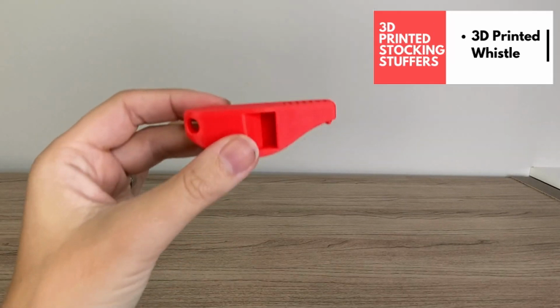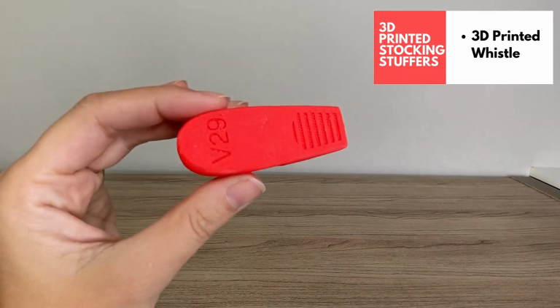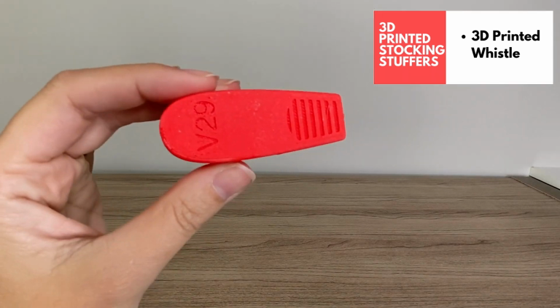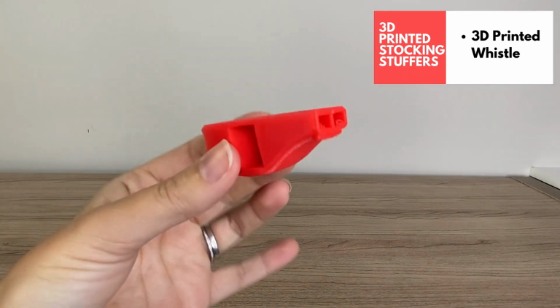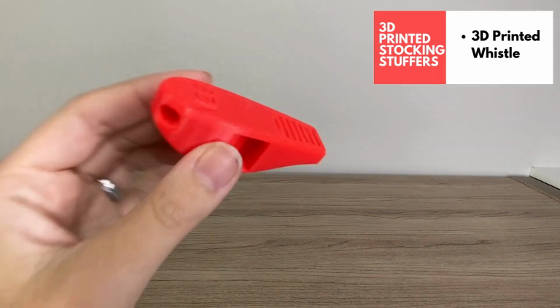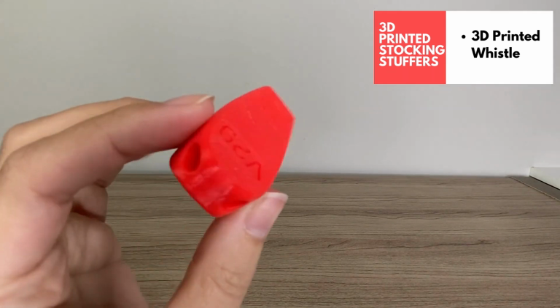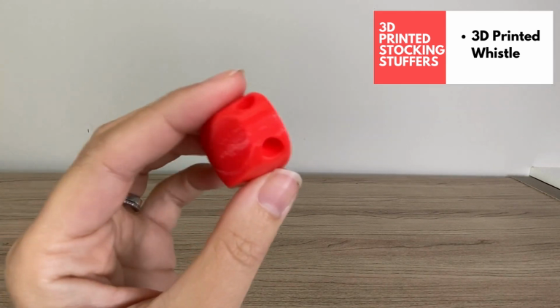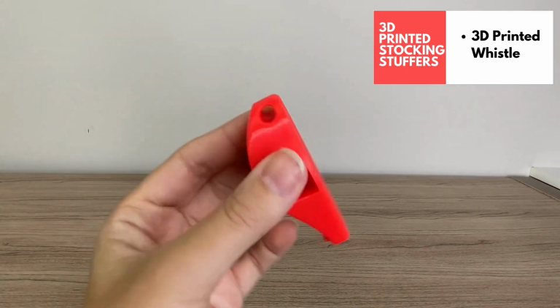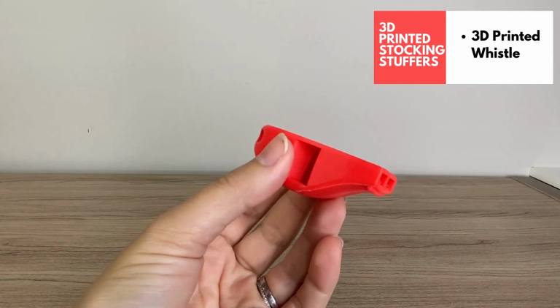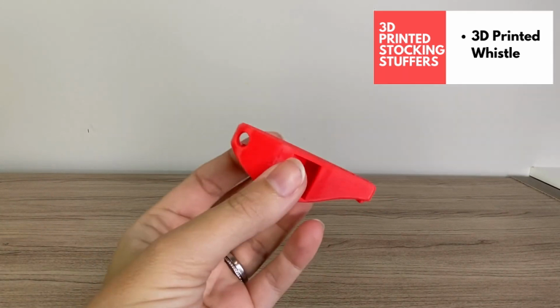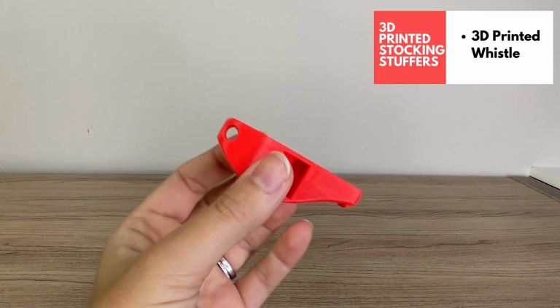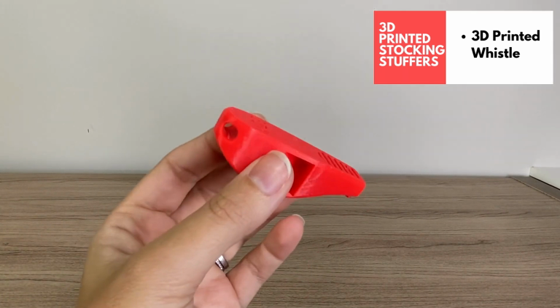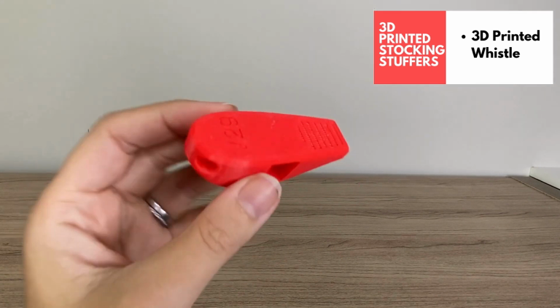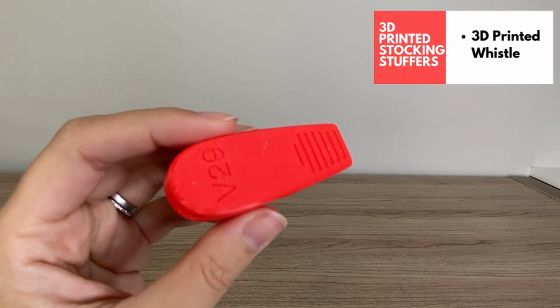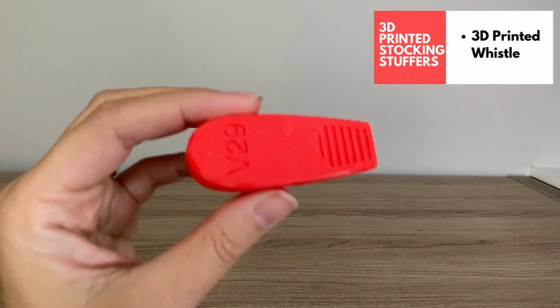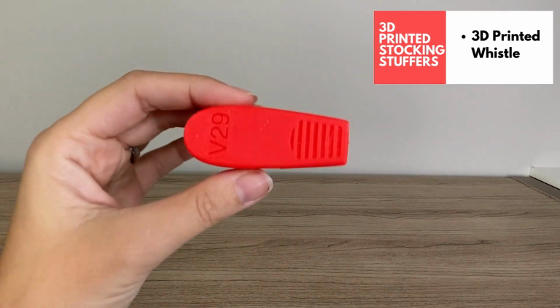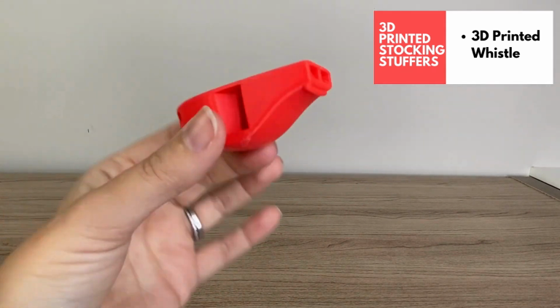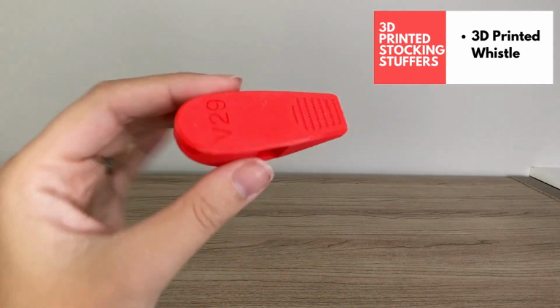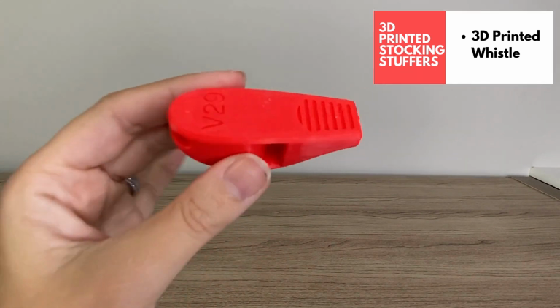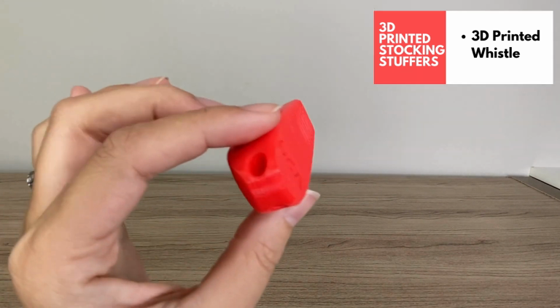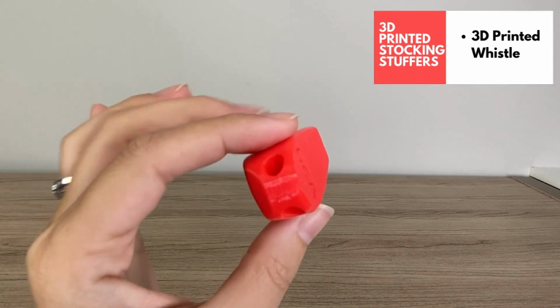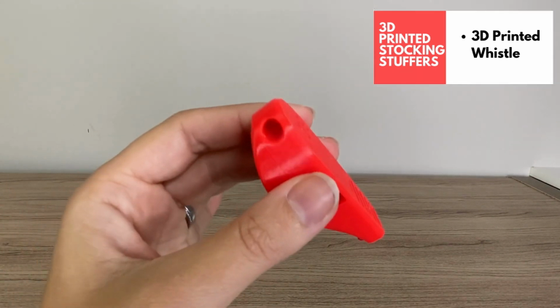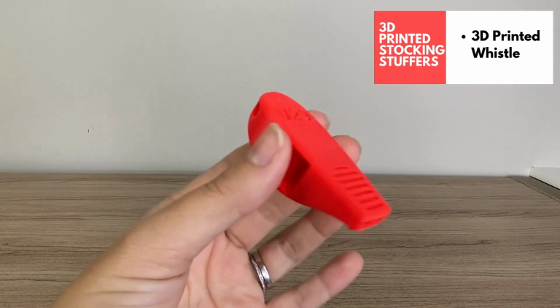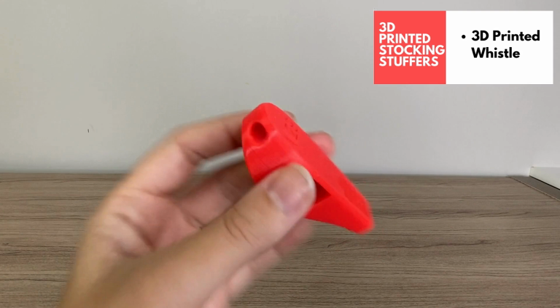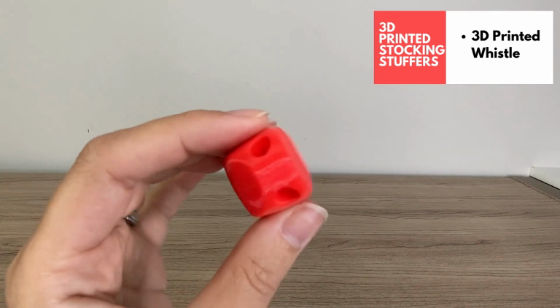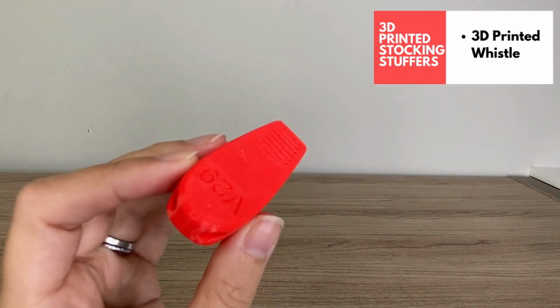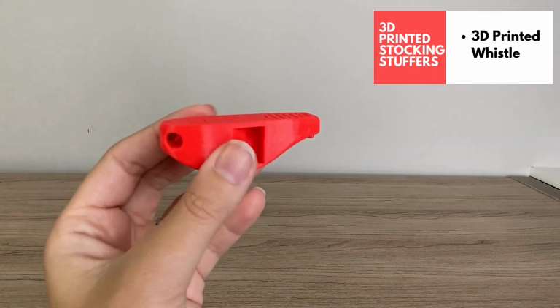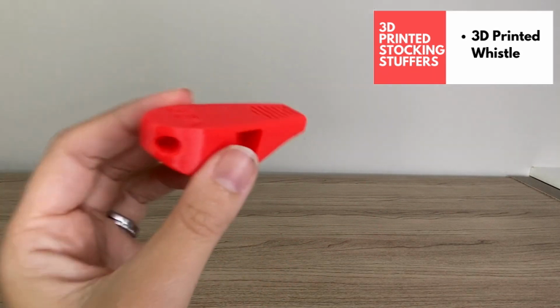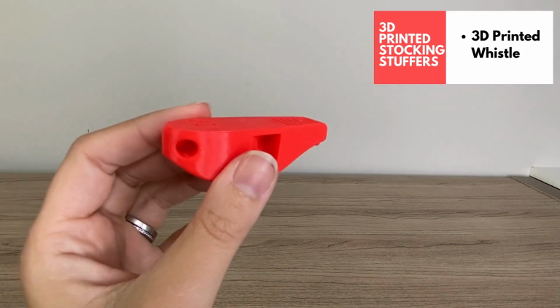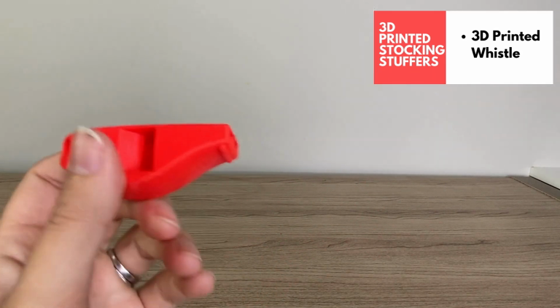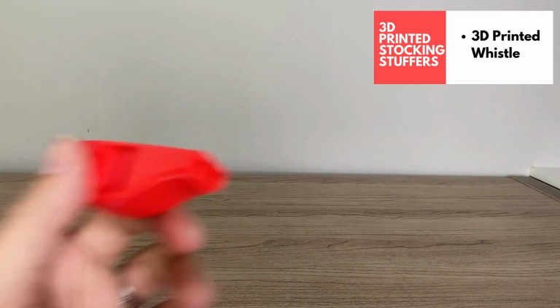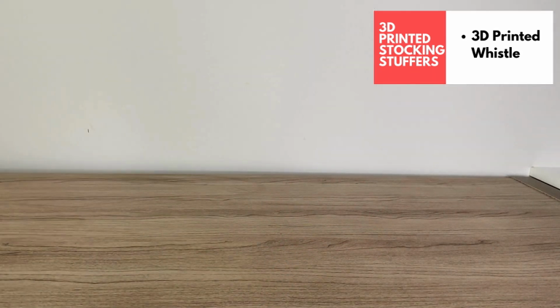This is a 3D printed whistle. I thought this would be a good gift if you have a college student, especially a female, in your family. It adds to safety and makes a loud noise, entirely 3D printed.